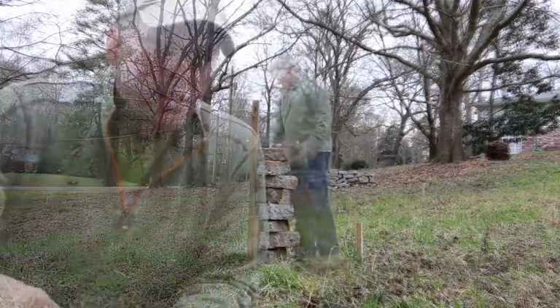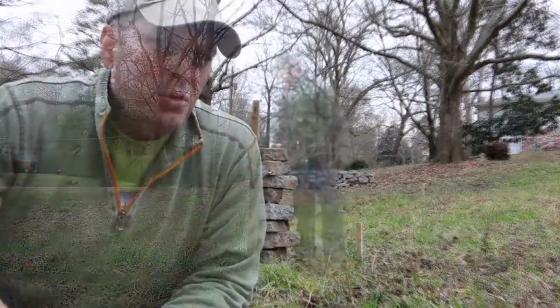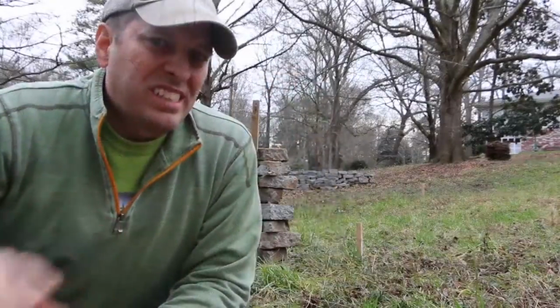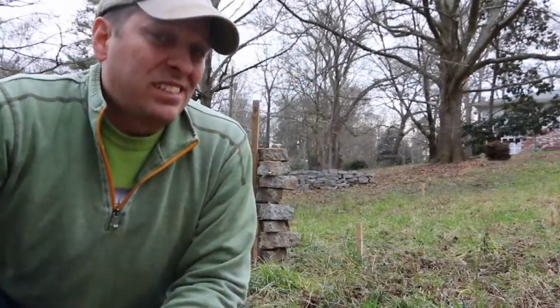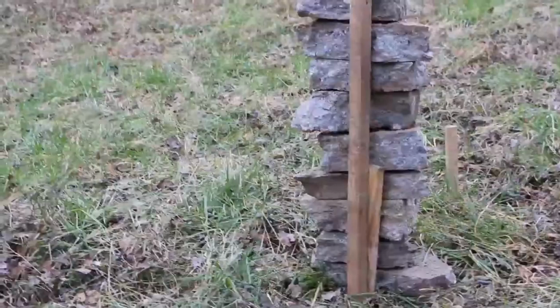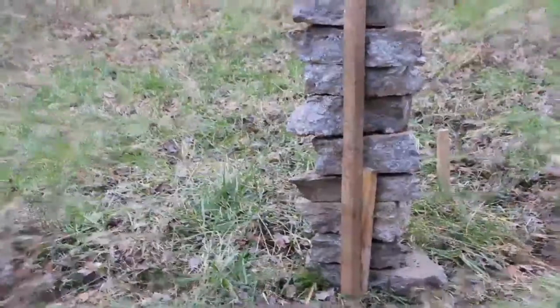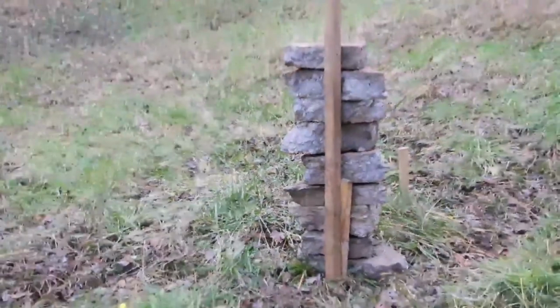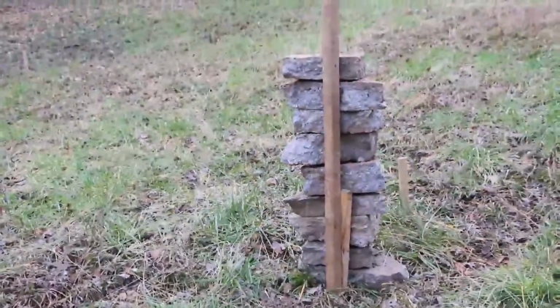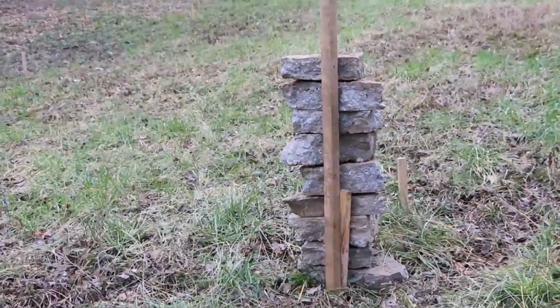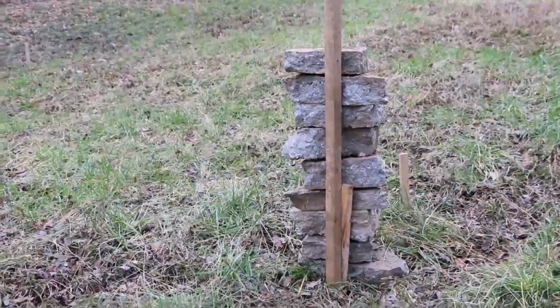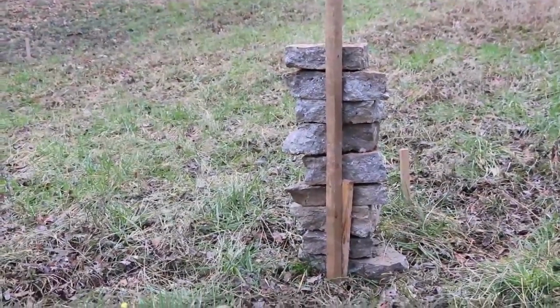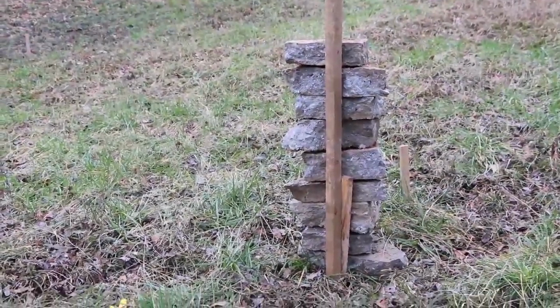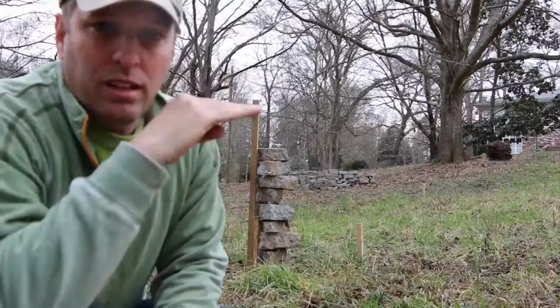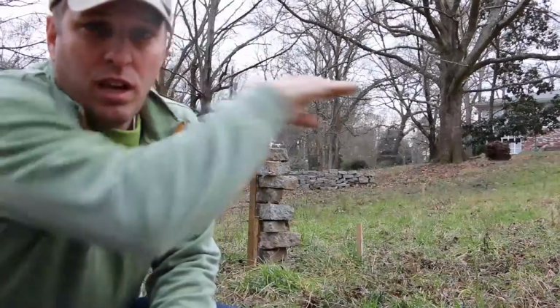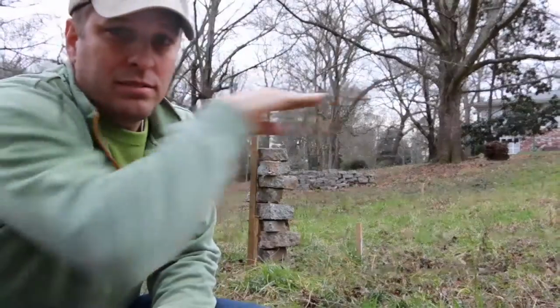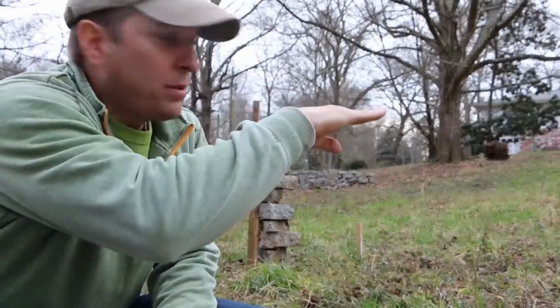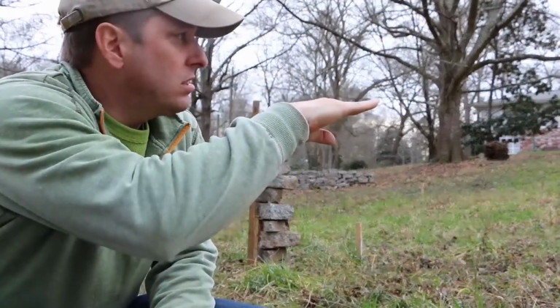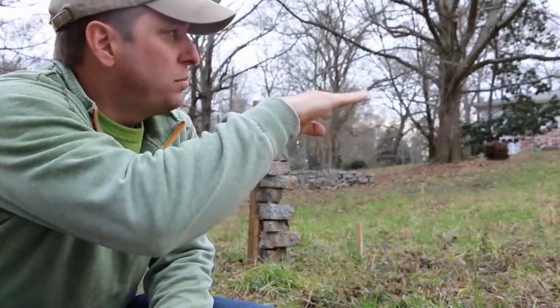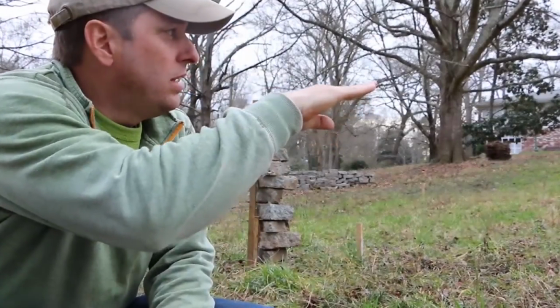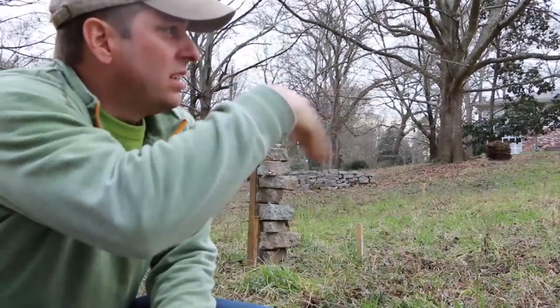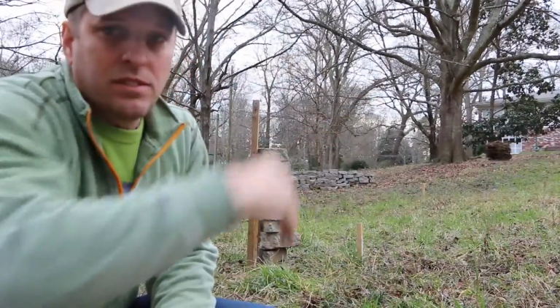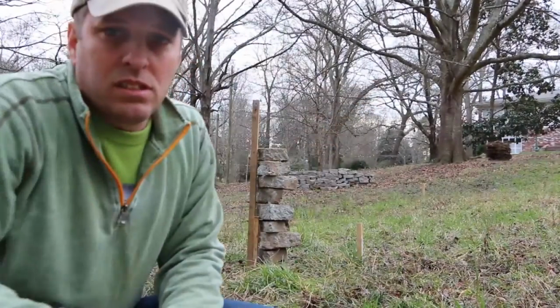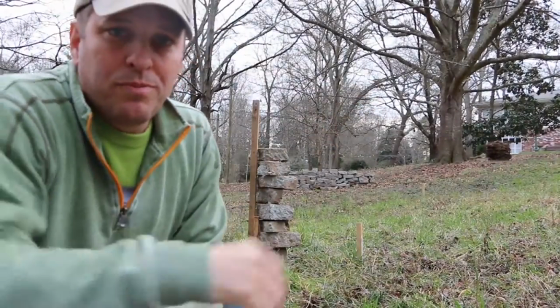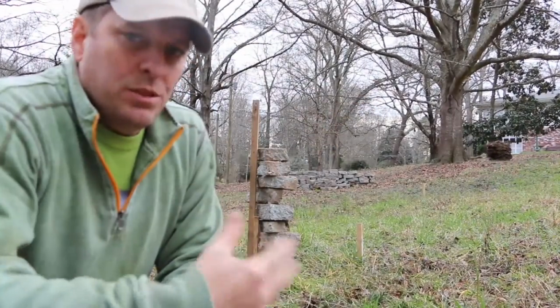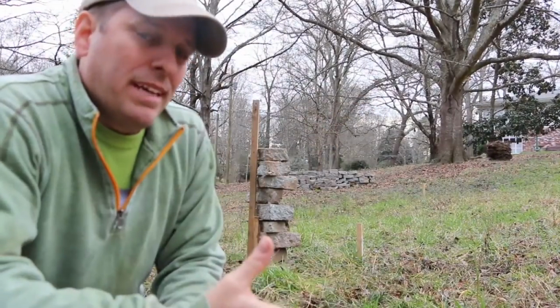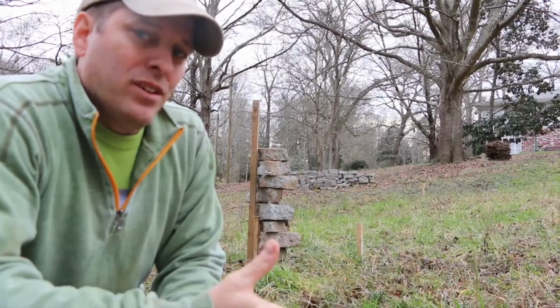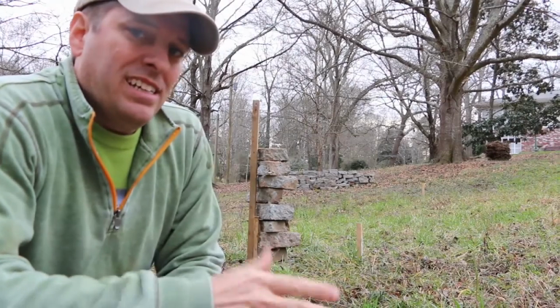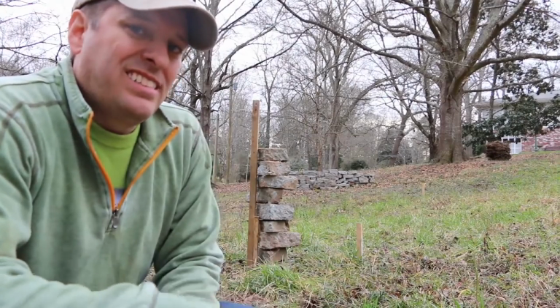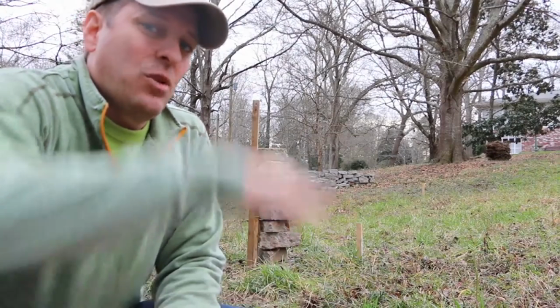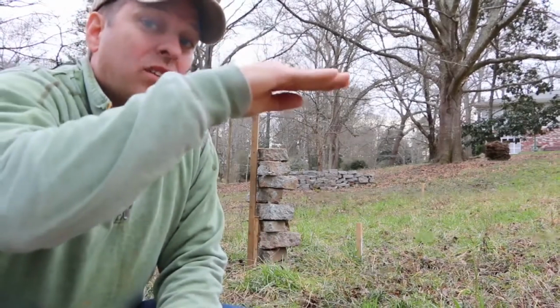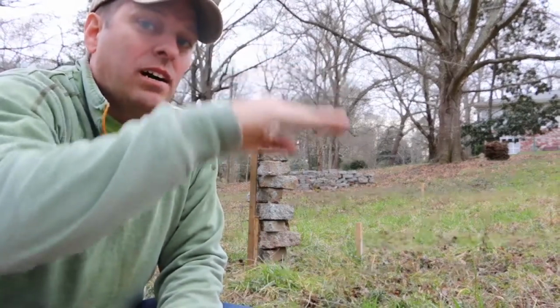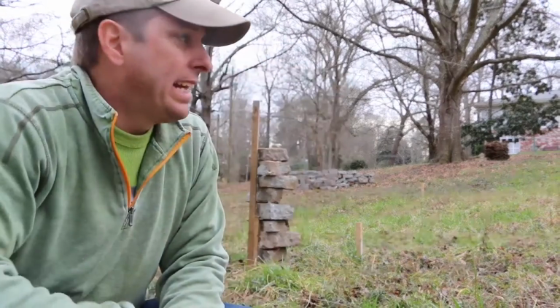So that wall is stacked to about three feet tall. I'm not looking for a level lot across this, but less of a slope, so it doesn't make it feel like the house is sitting quite so high off the land.